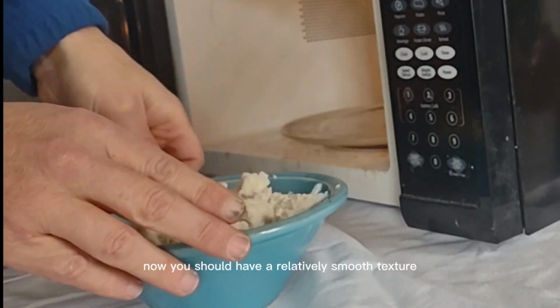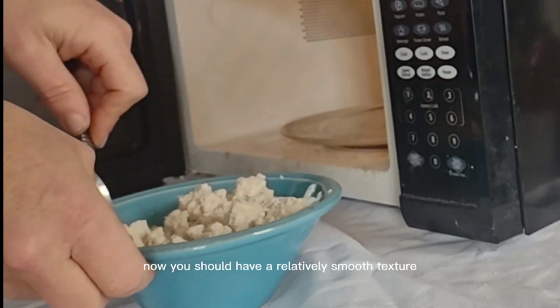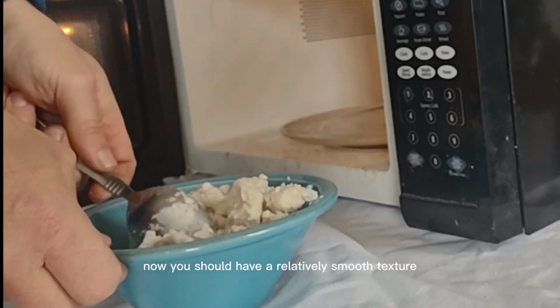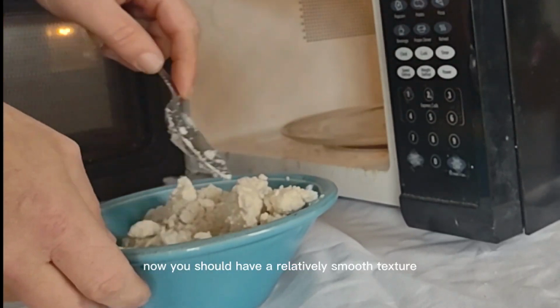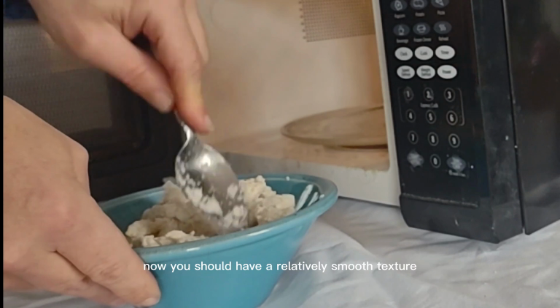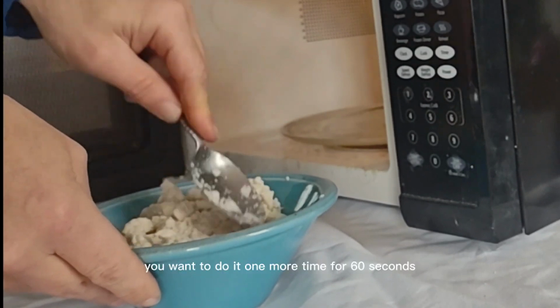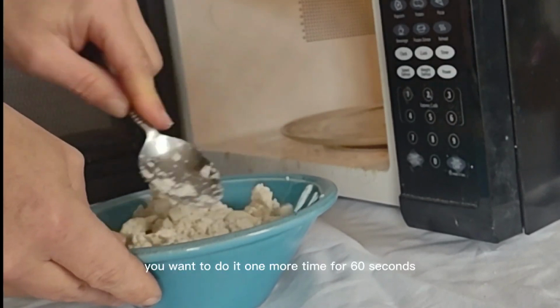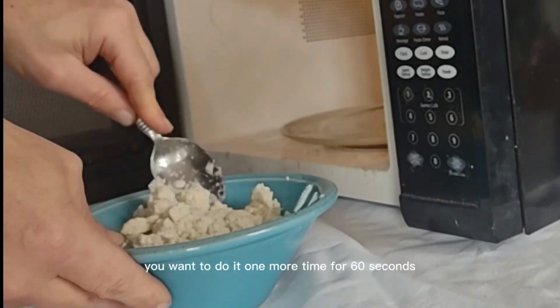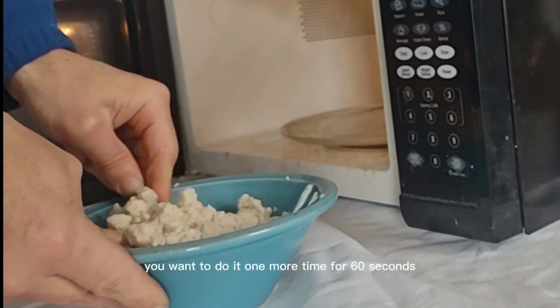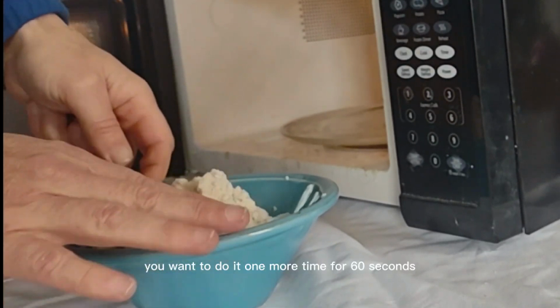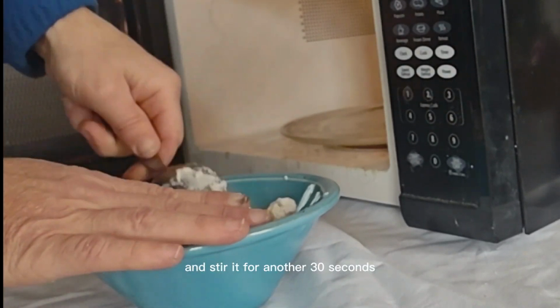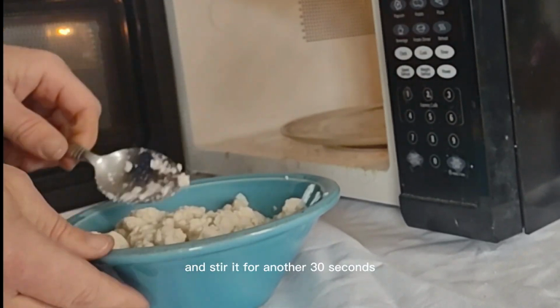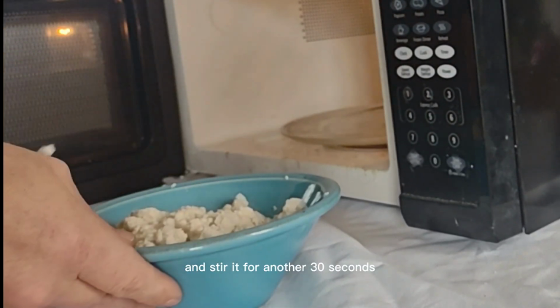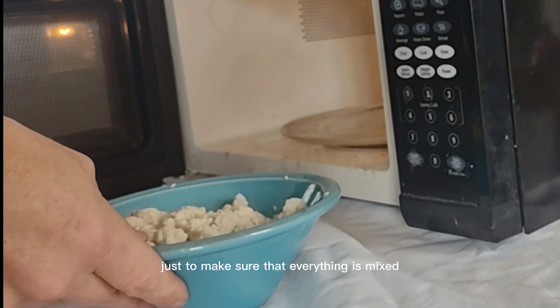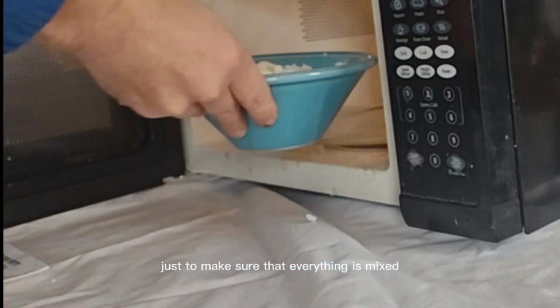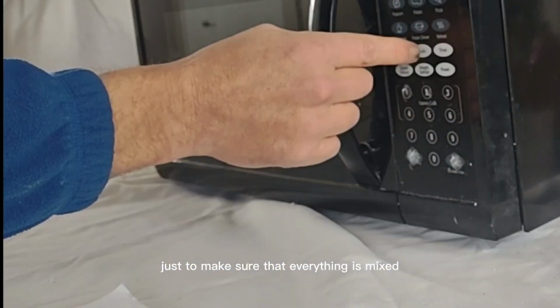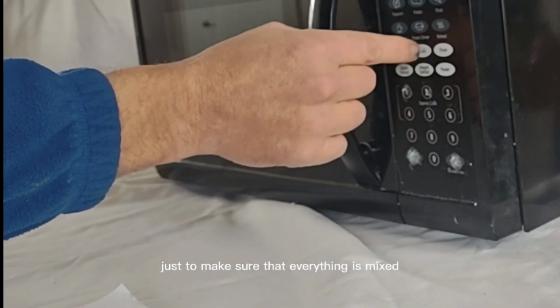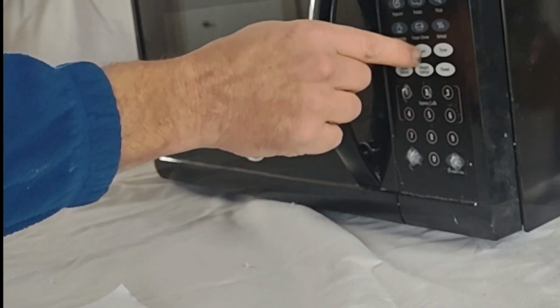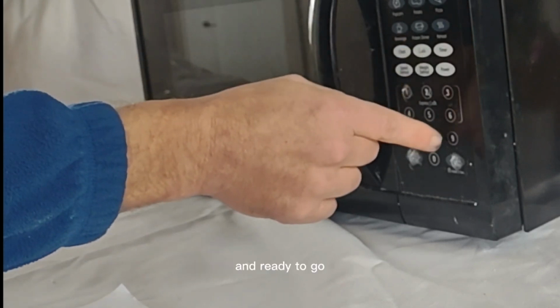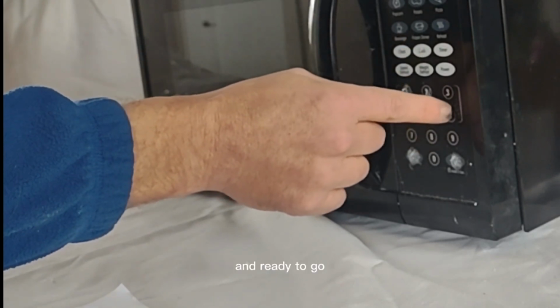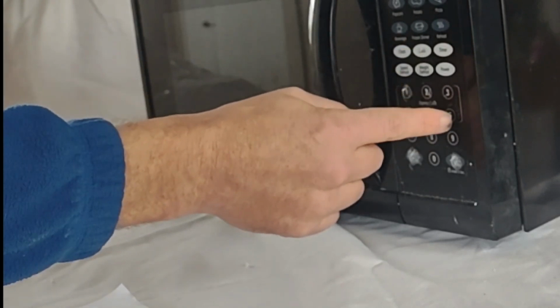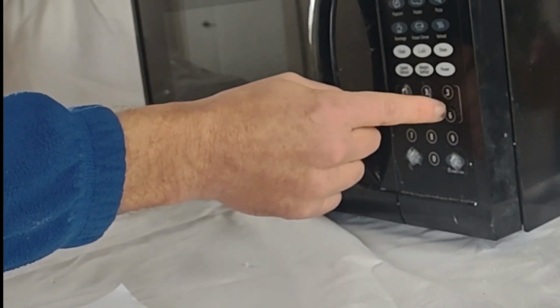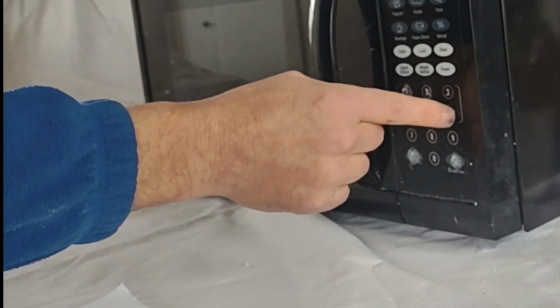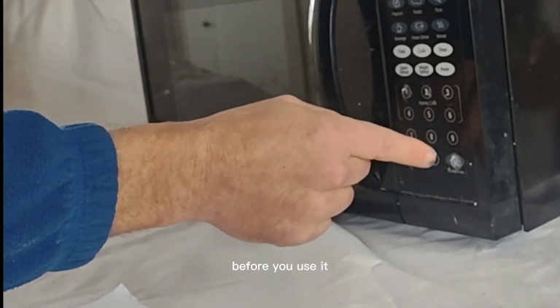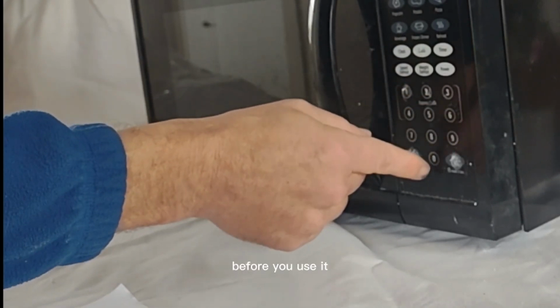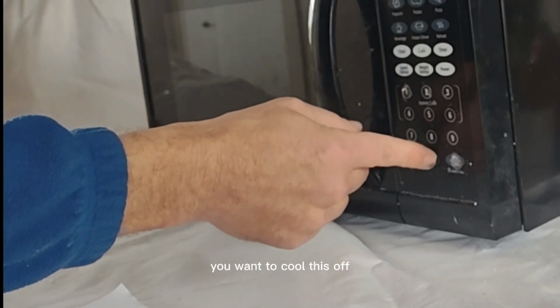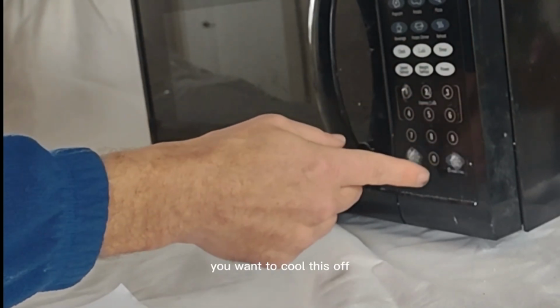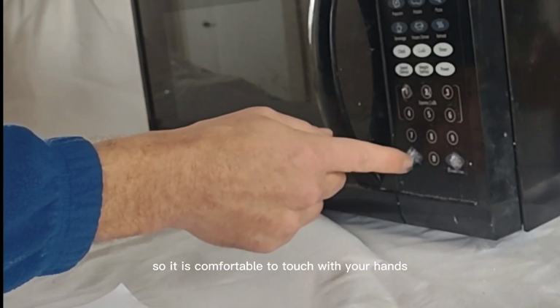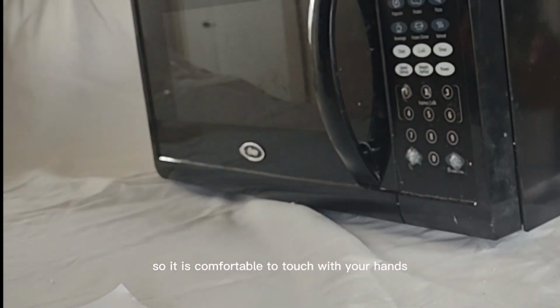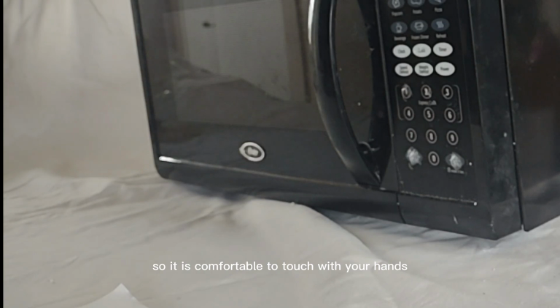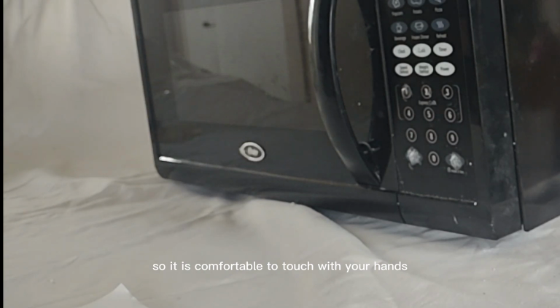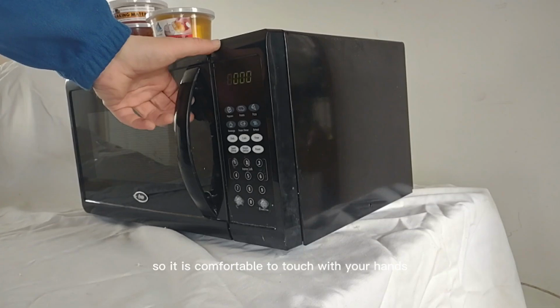Now you should have a relatively smooth texture. Do it one more time for 60 seconds and stir for another 30 seconds just to make sure that everything is mixed and ready to go. Before you use it, you want to cool this off so it is comfortable to touch with your hands.